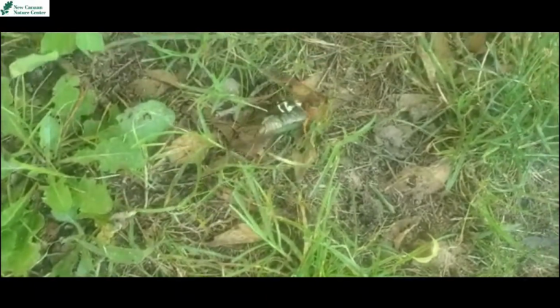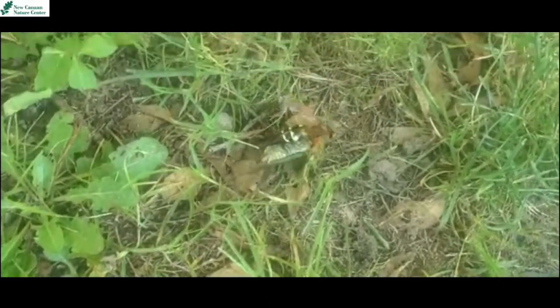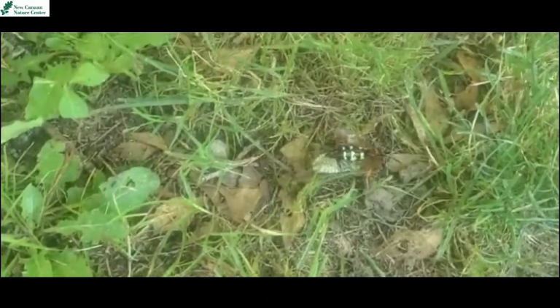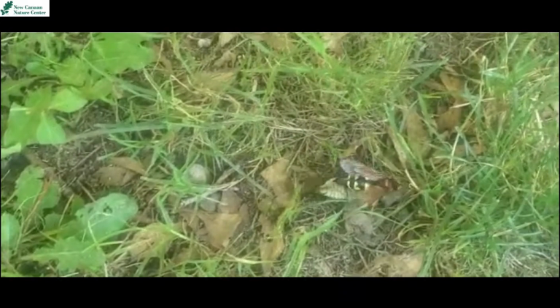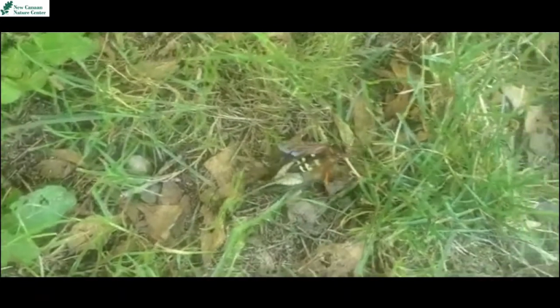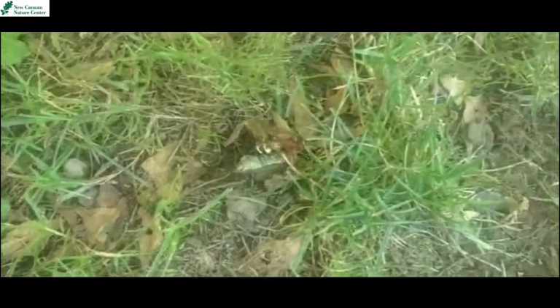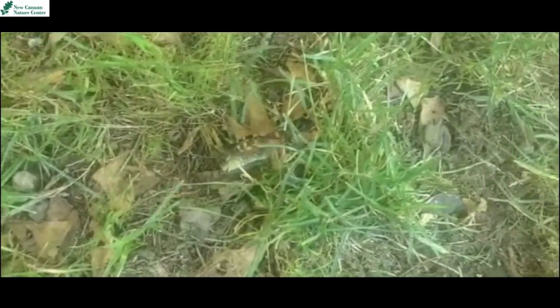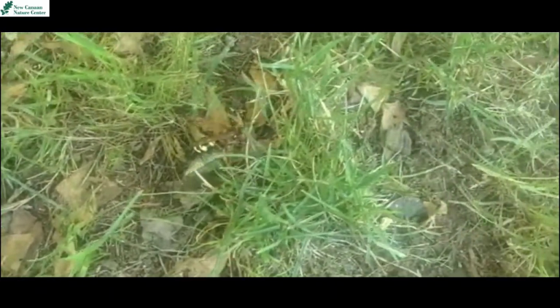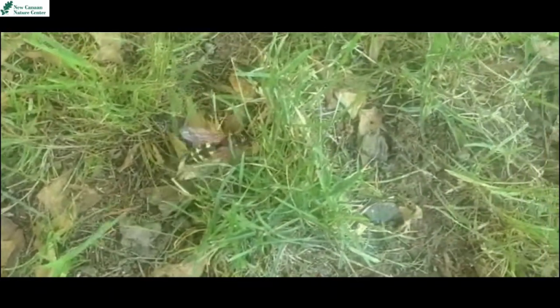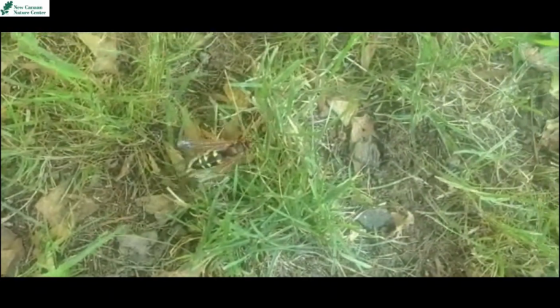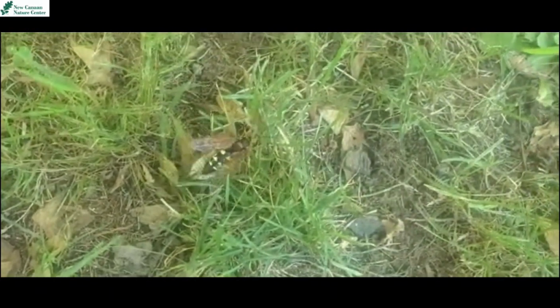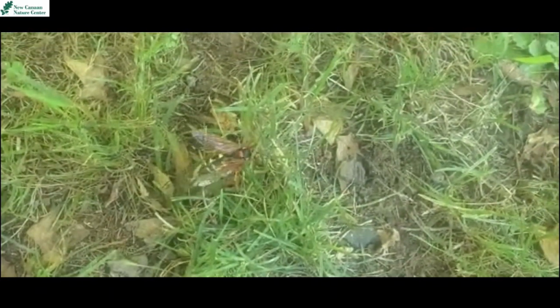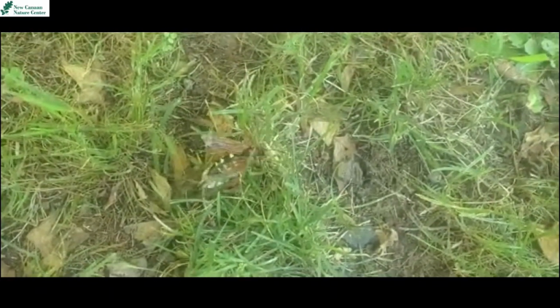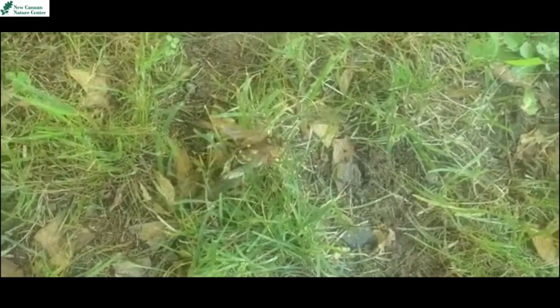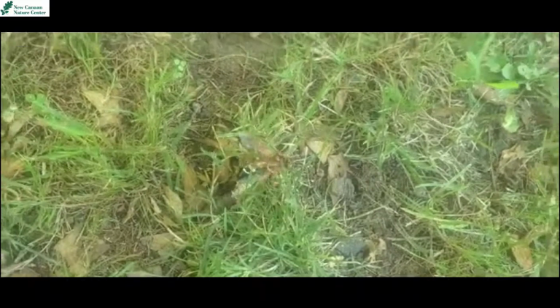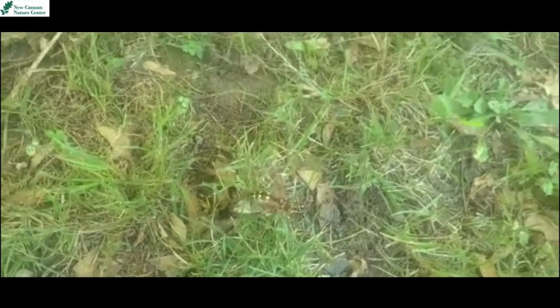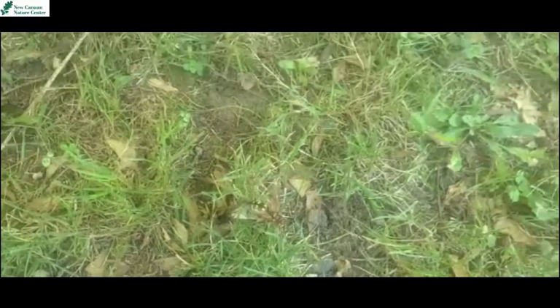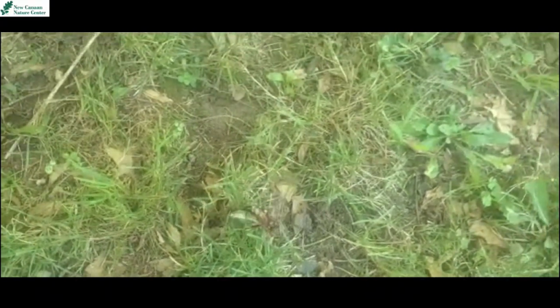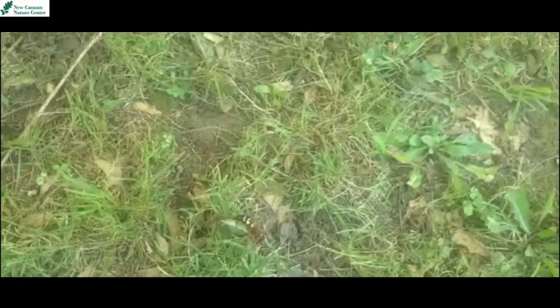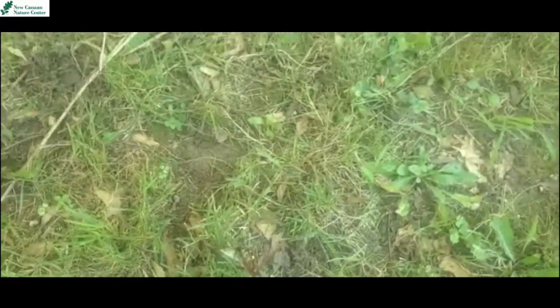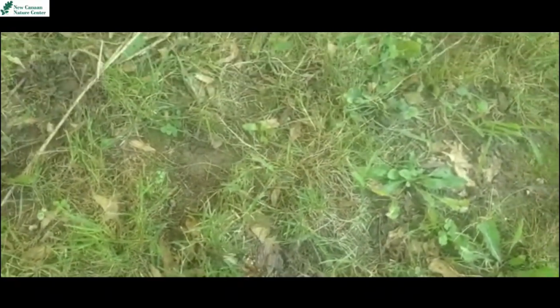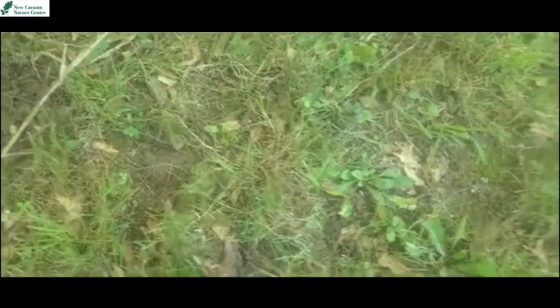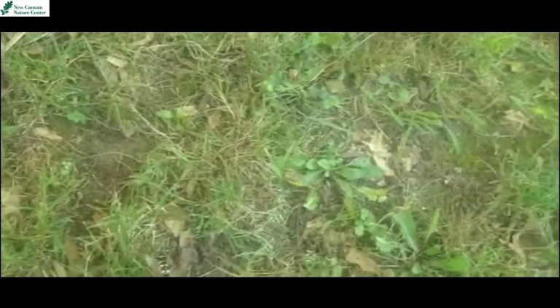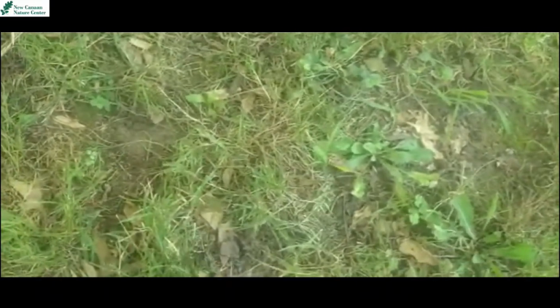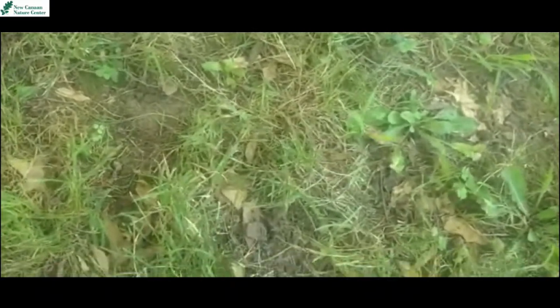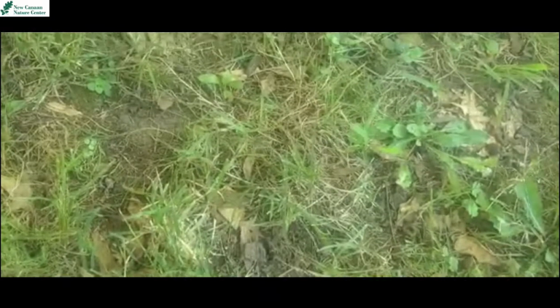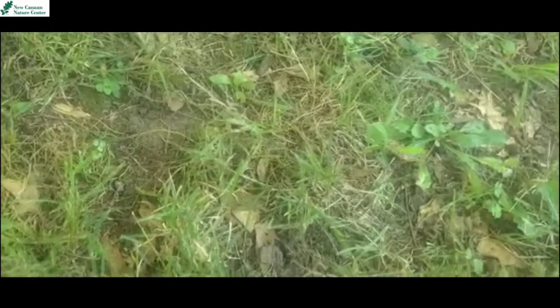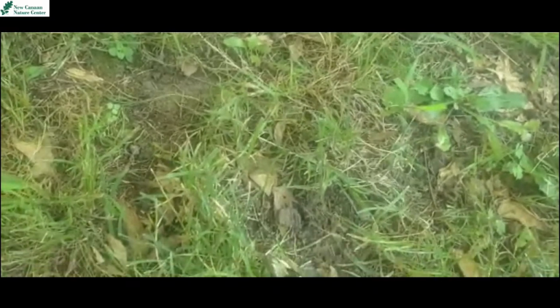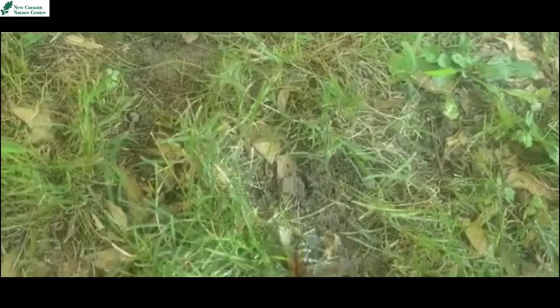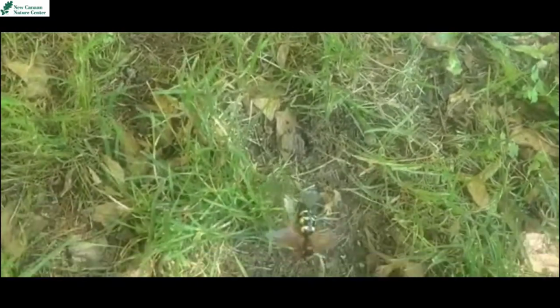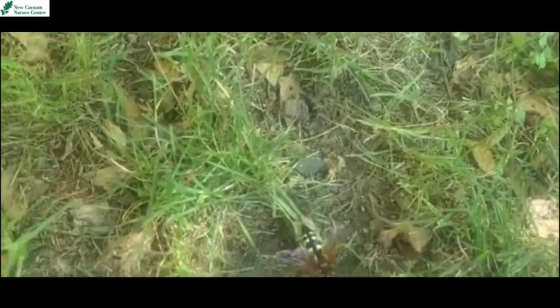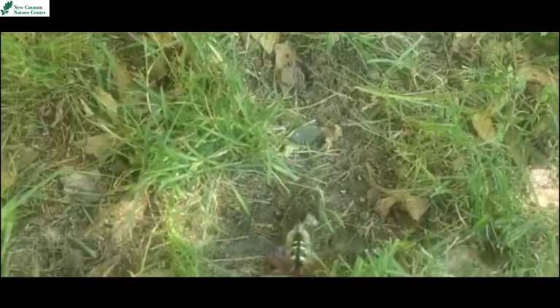Hey everyone, this is Christiana back with another video. Today's fun find is this guy here — a cicada killer, which, as you can see, is pretty large. They're about two inches in size.